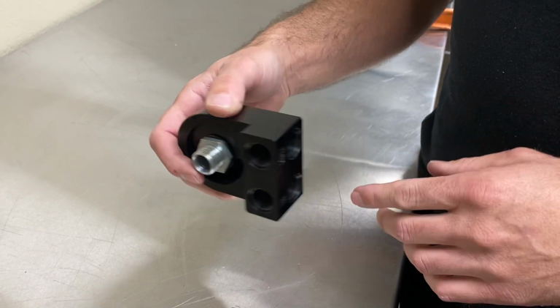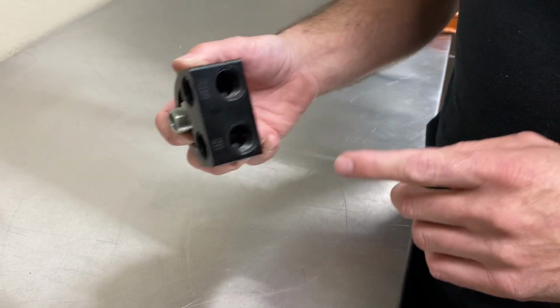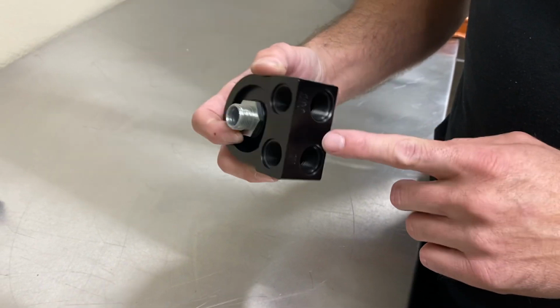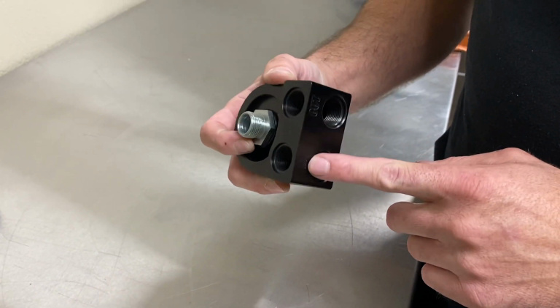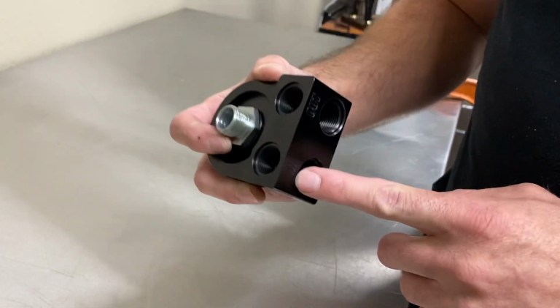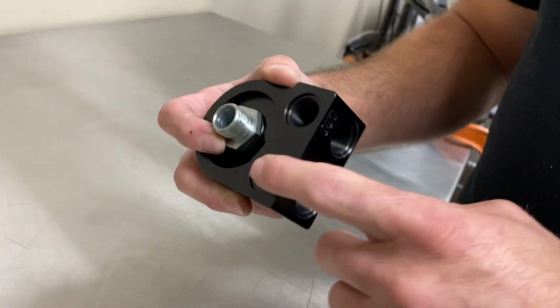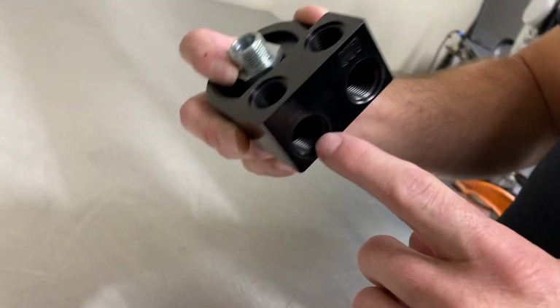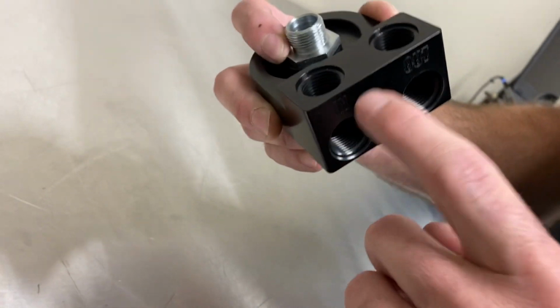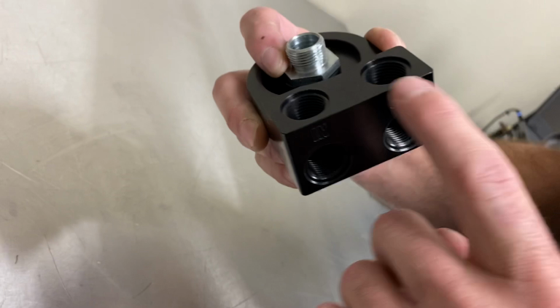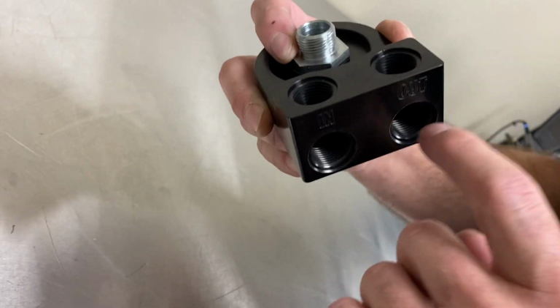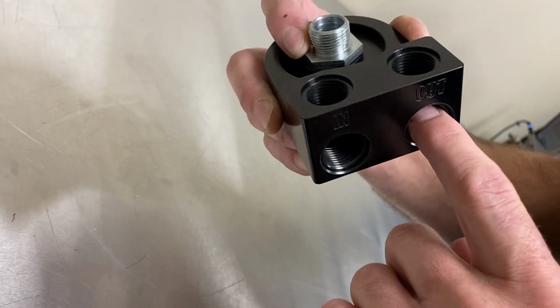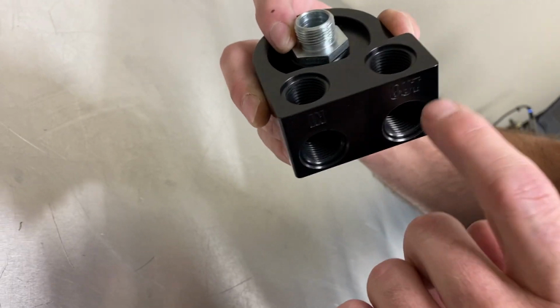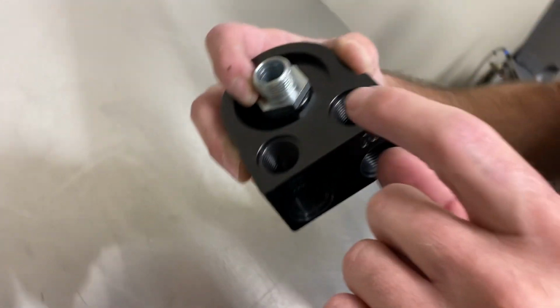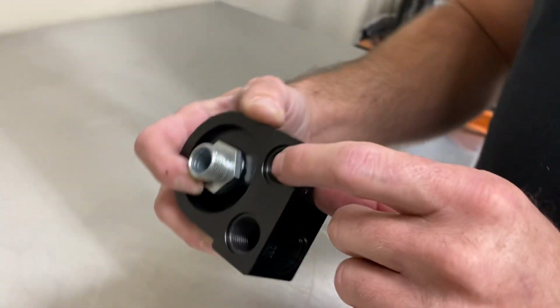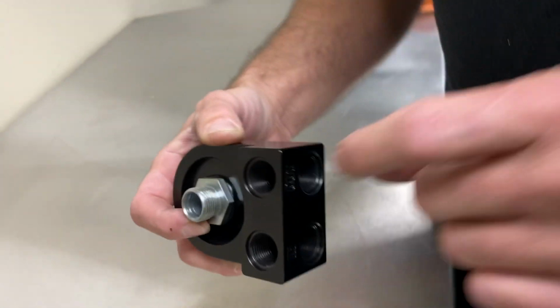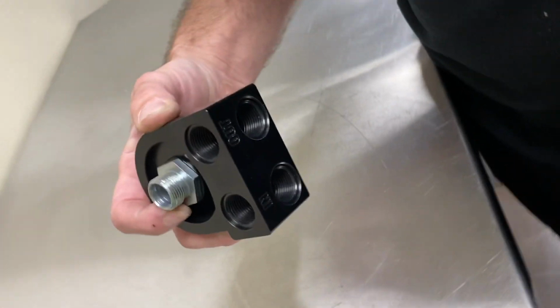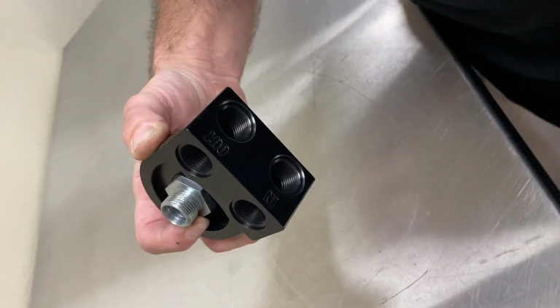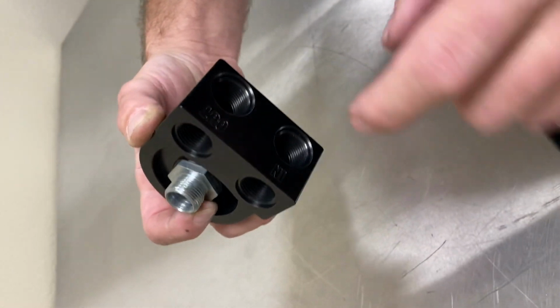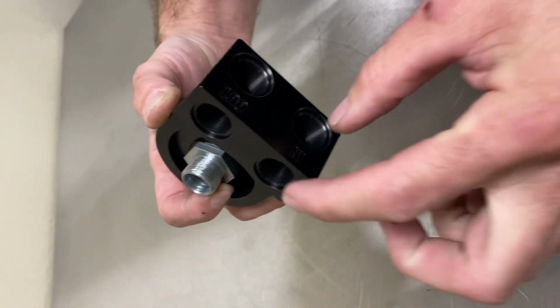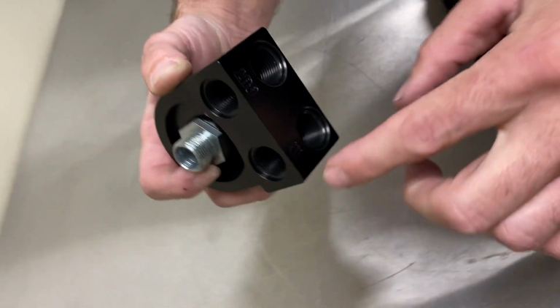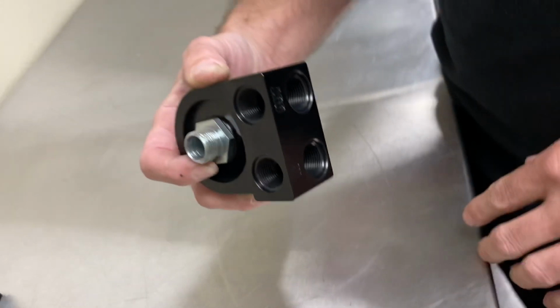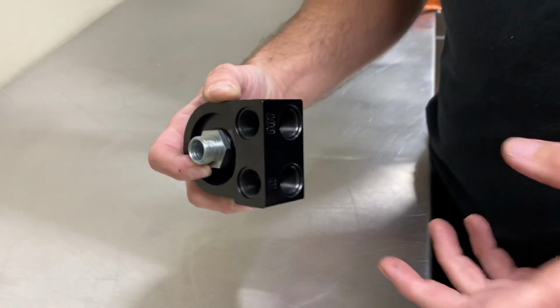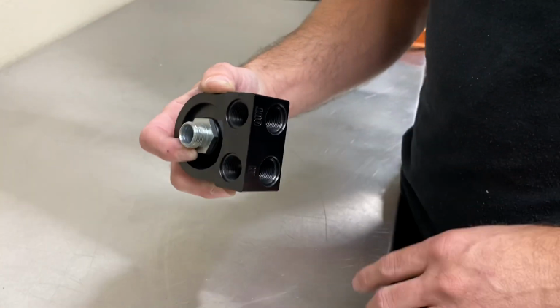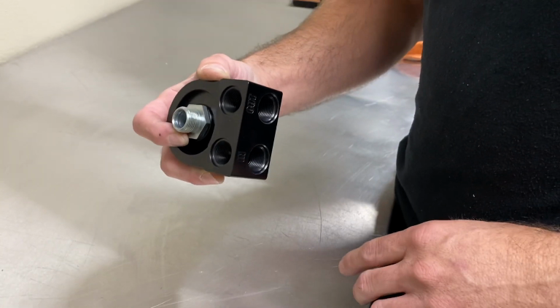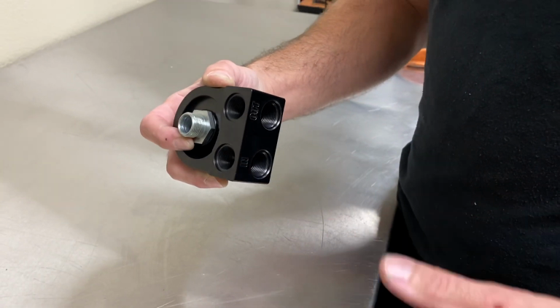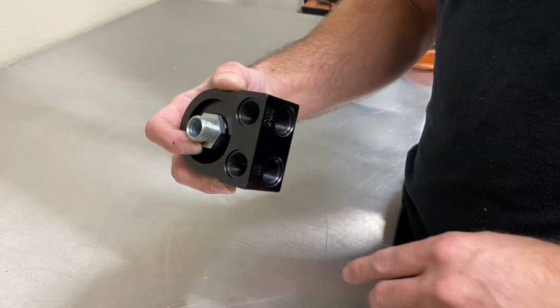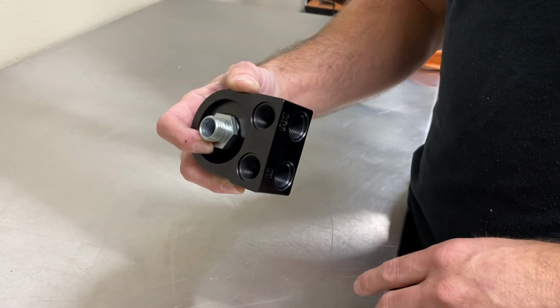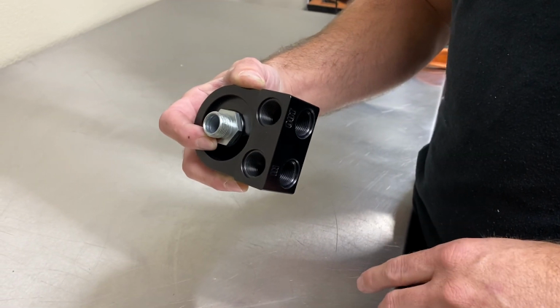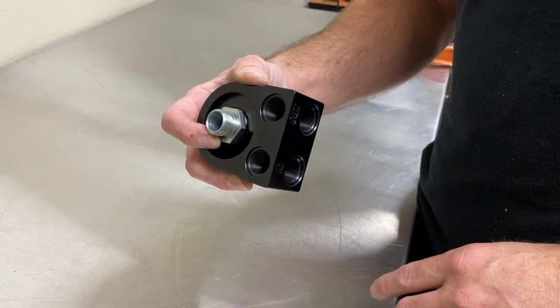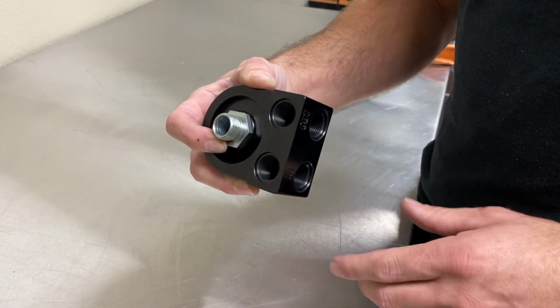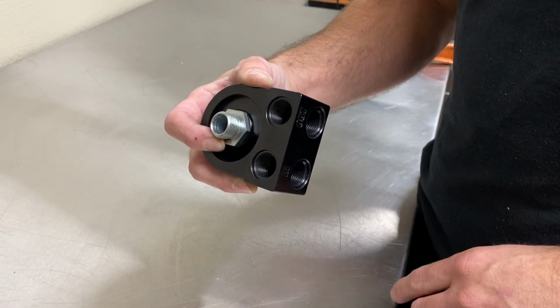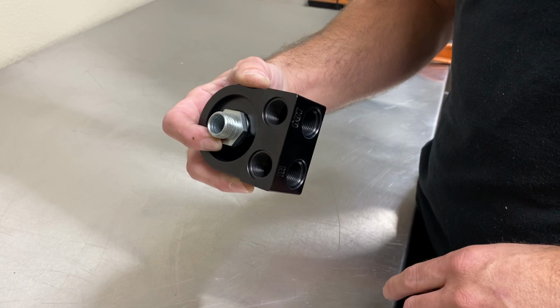We've also labeled them now — these two are going to be in and these two are going to be out. These two are coming out of the adapter and these two are going into the adapter. So if you want to run your oil cooler a certain way, or however you want to do your sensors, you can do it like that.